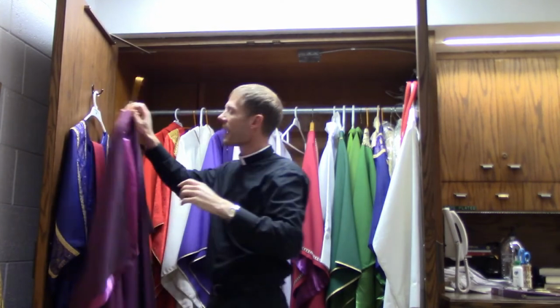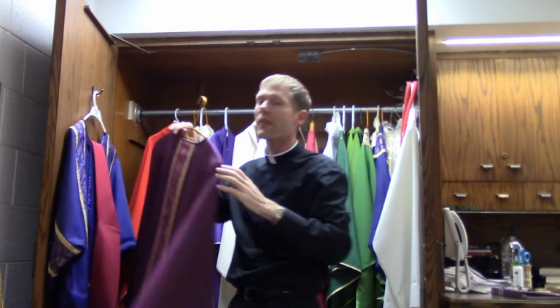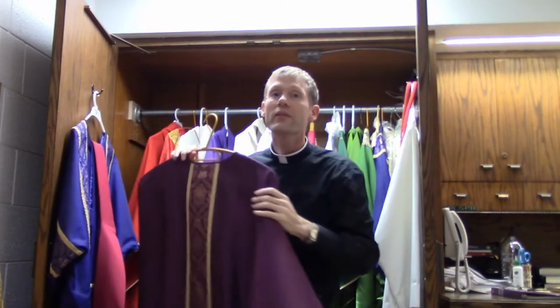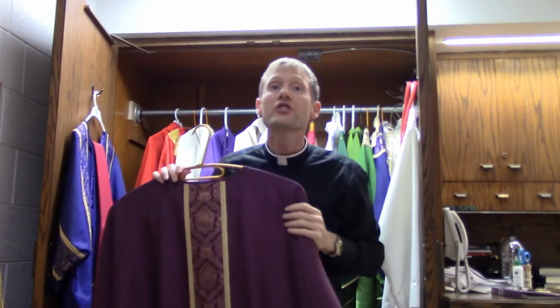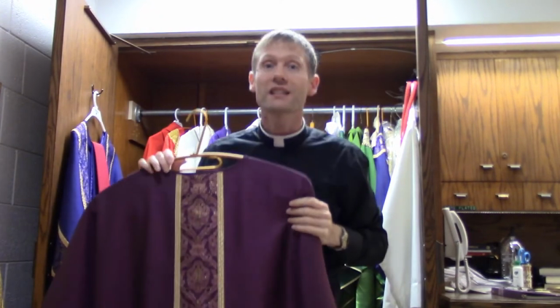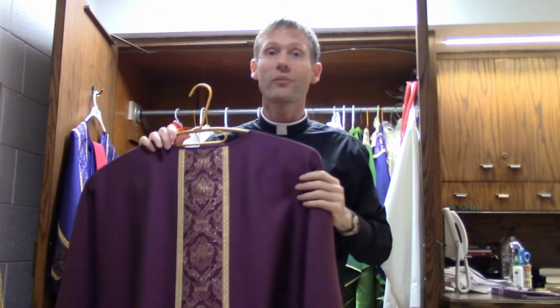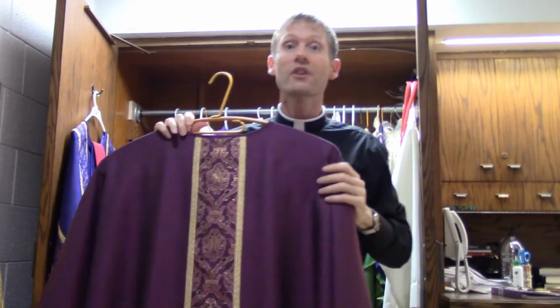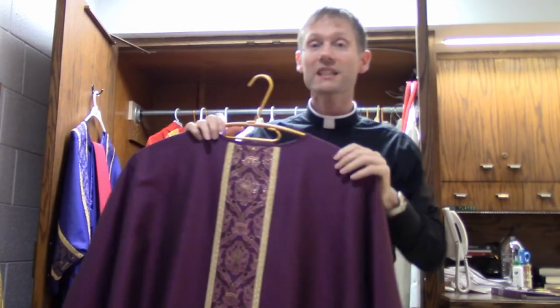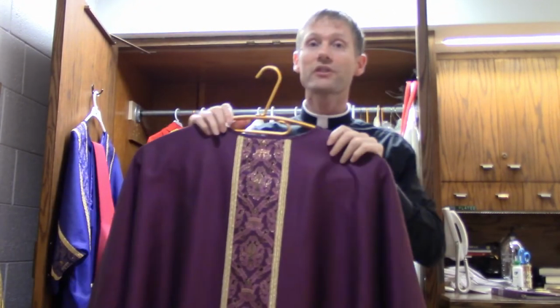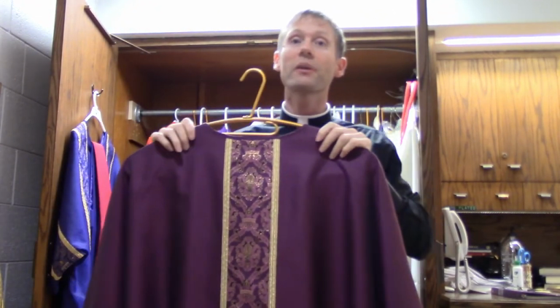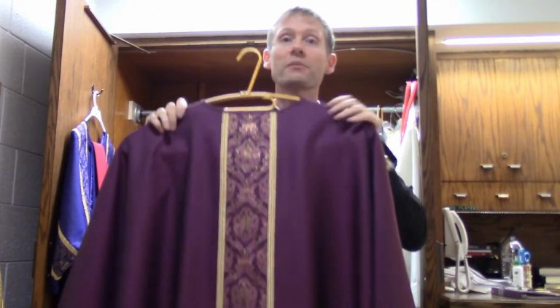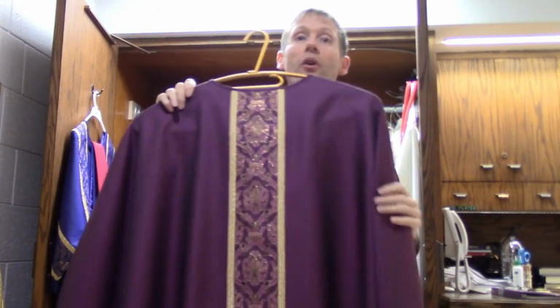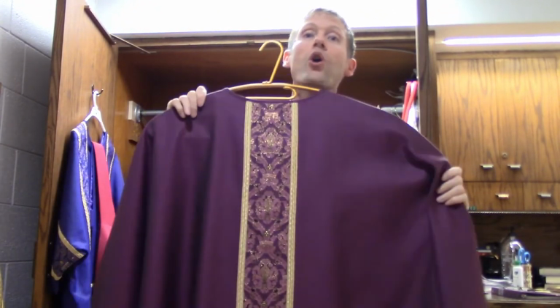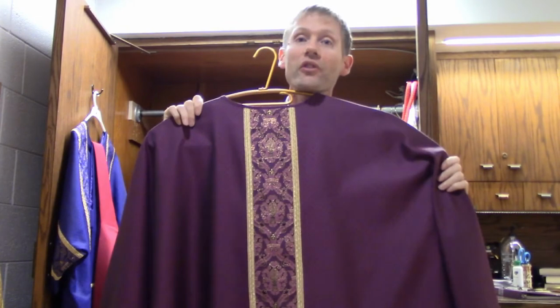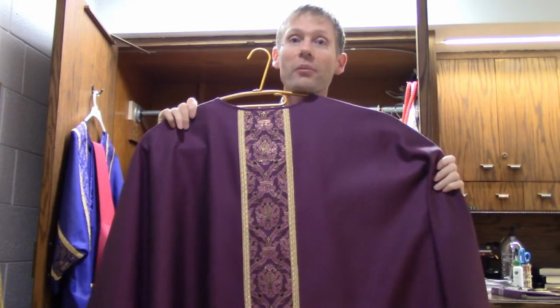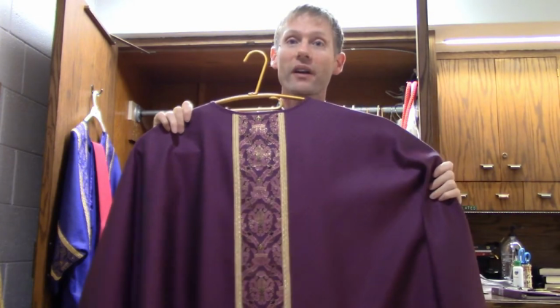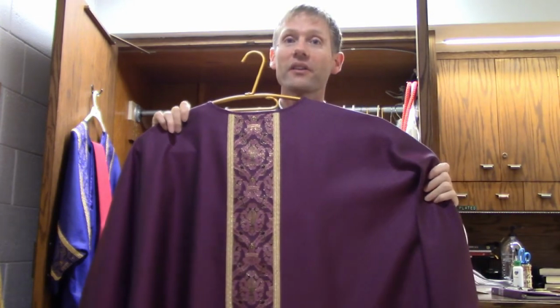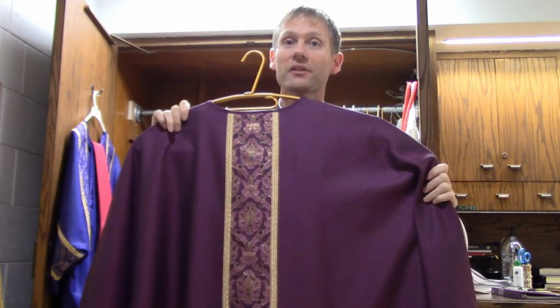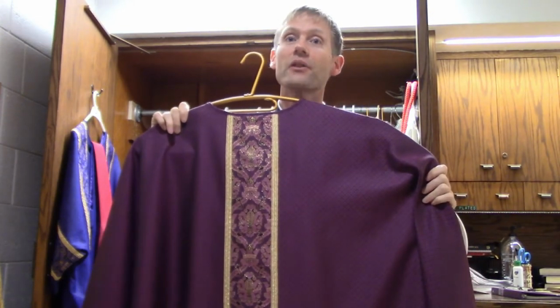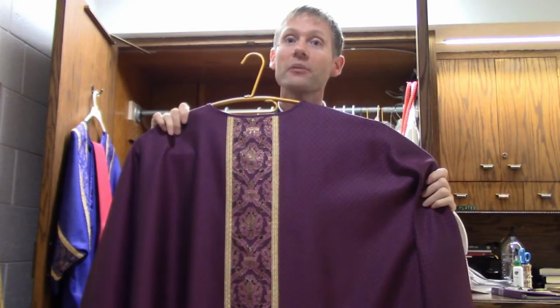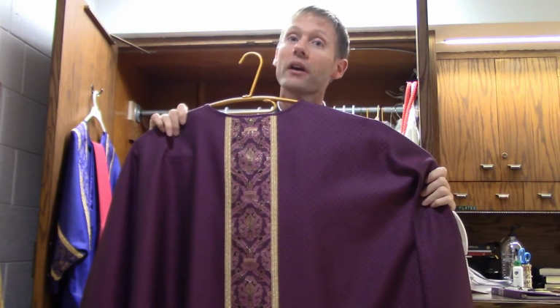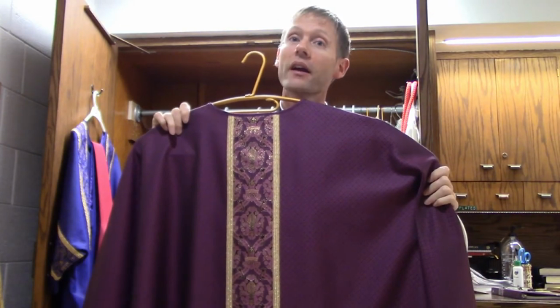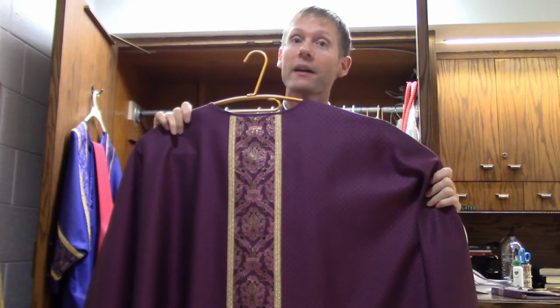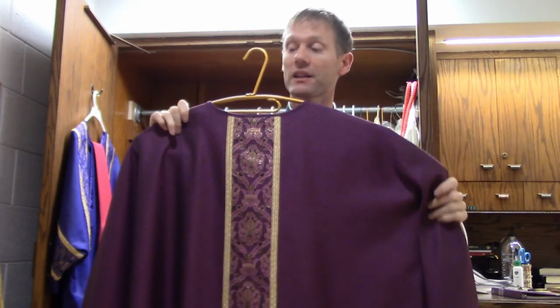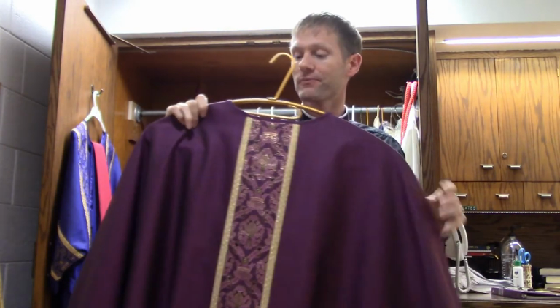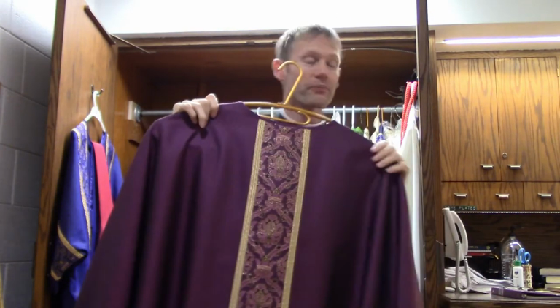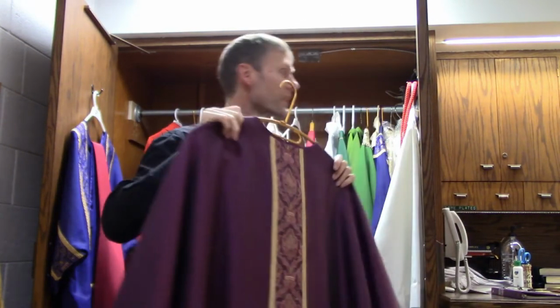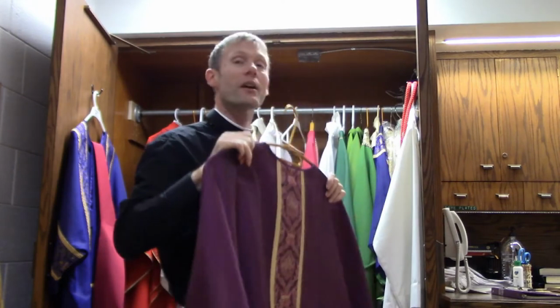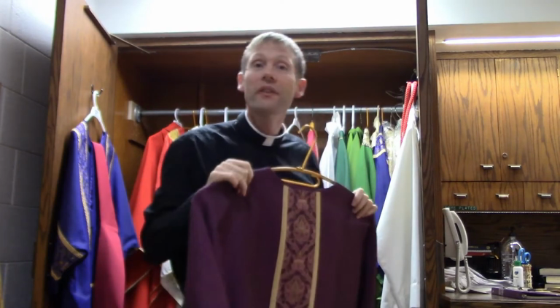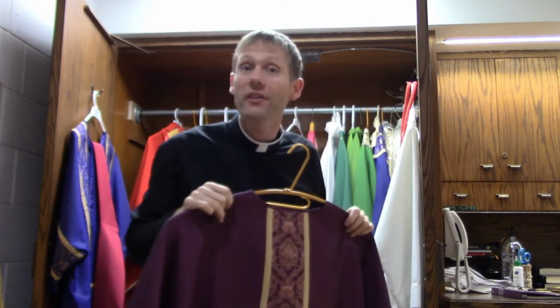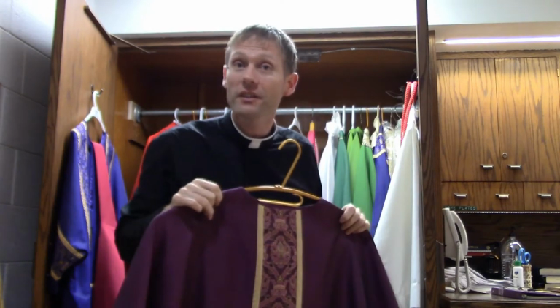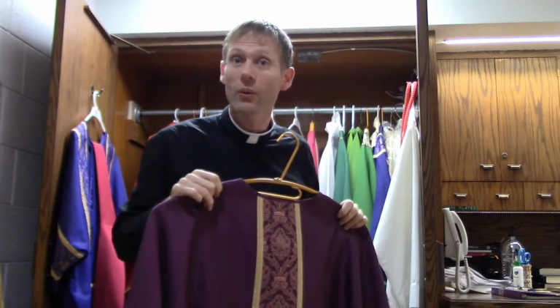And then the chasuble. The chasuble is the big vestment worn over the top of everything else that you see me wear at Mass. But these are the things I wear.